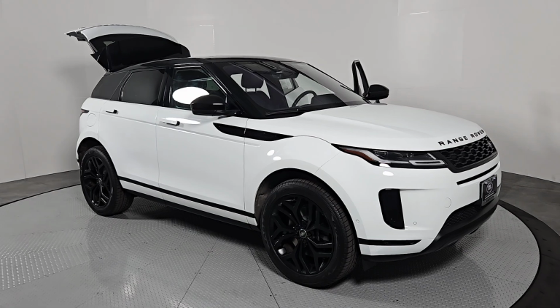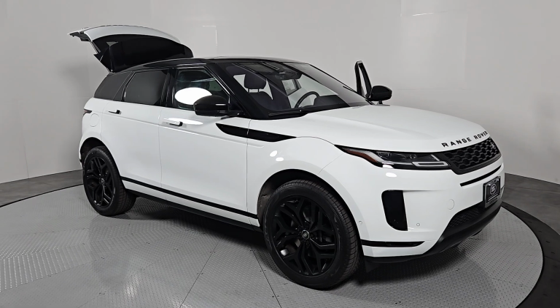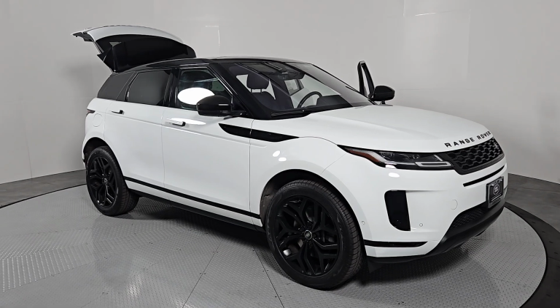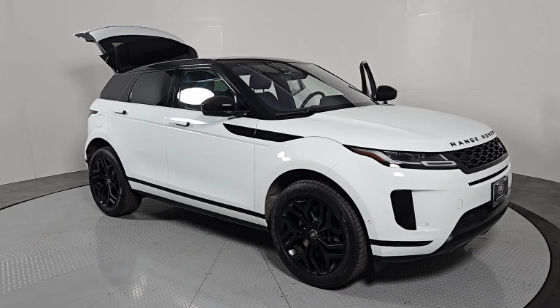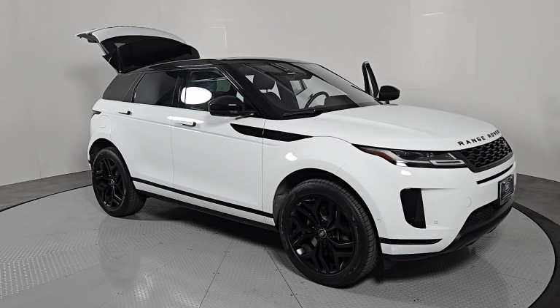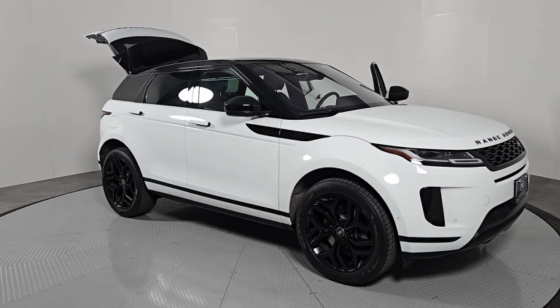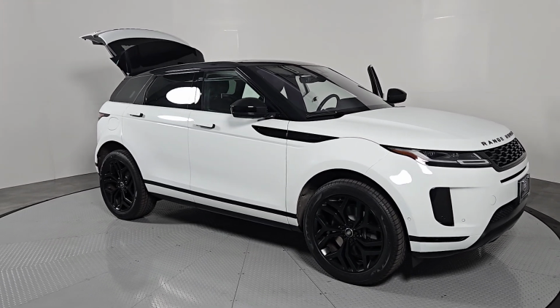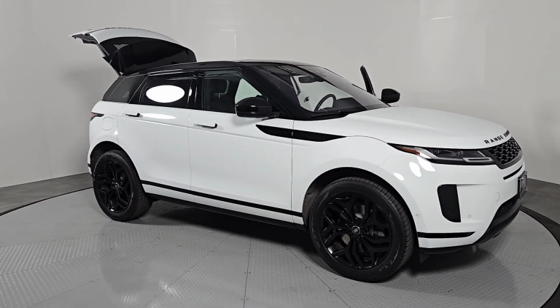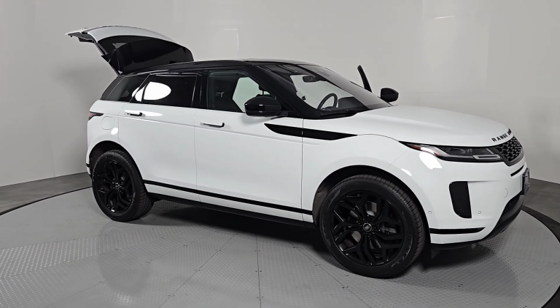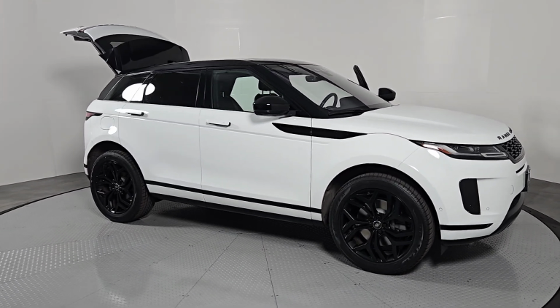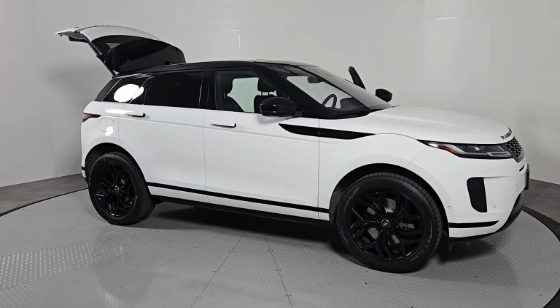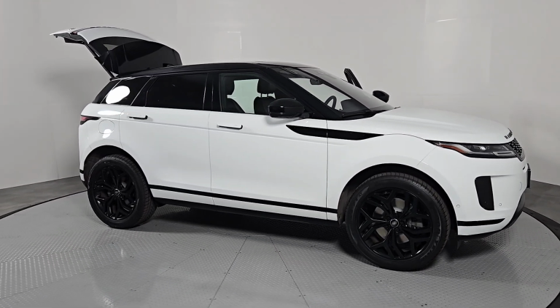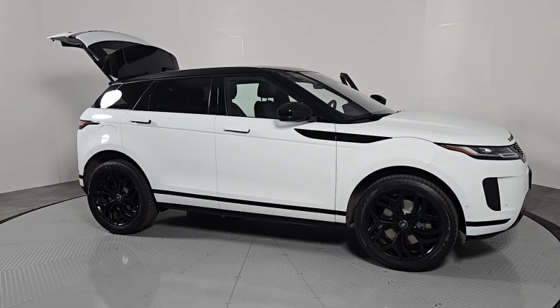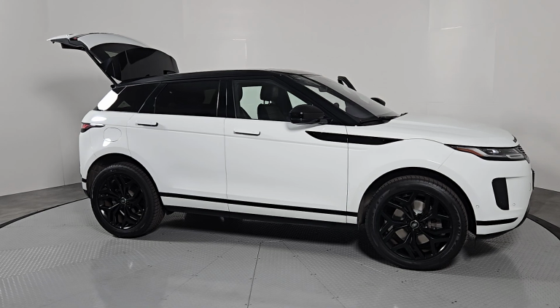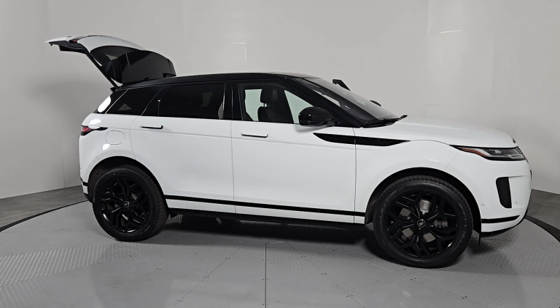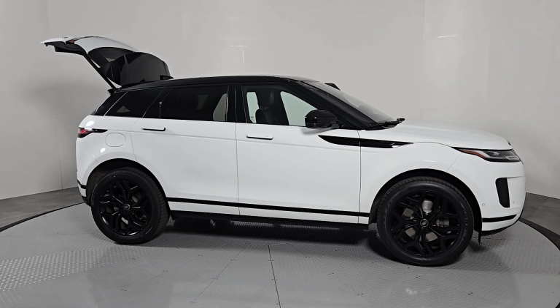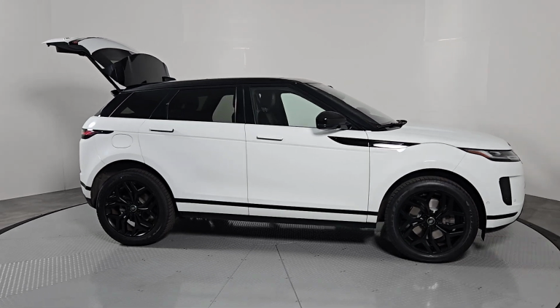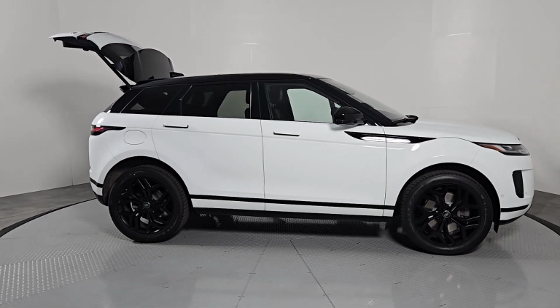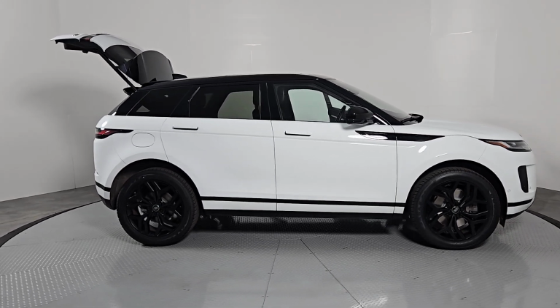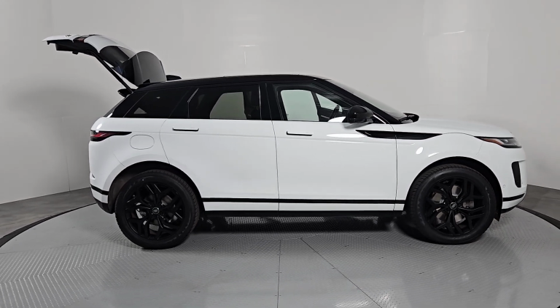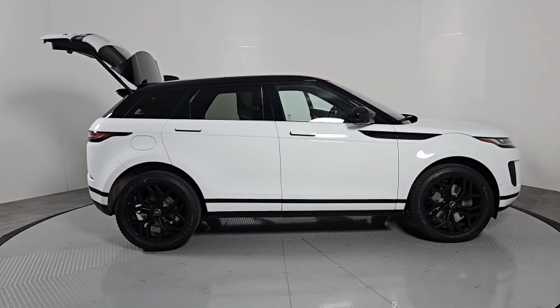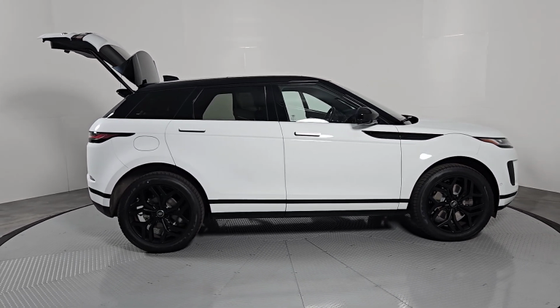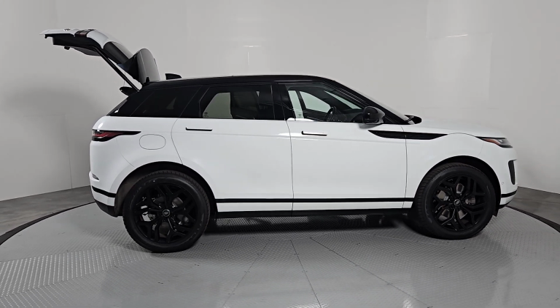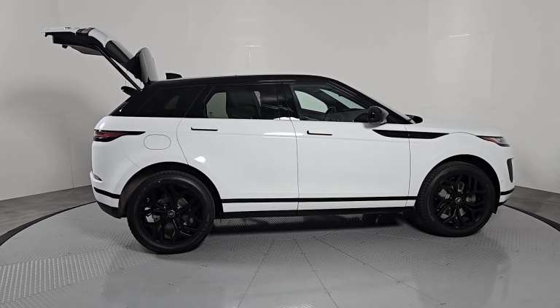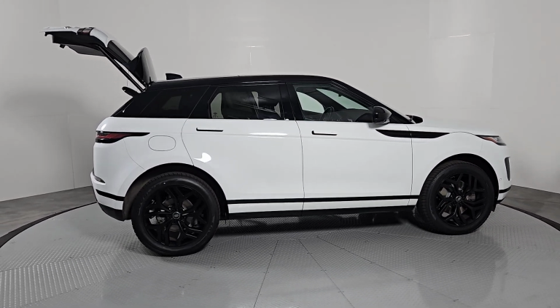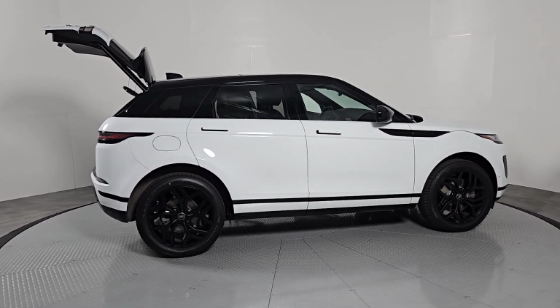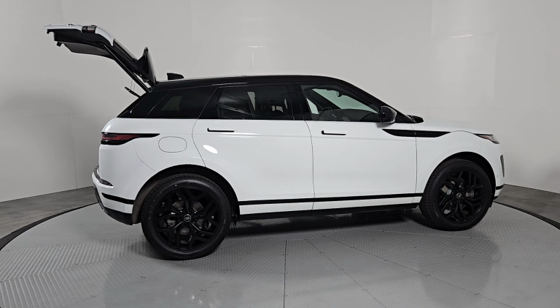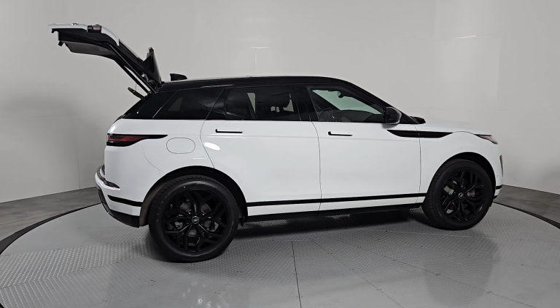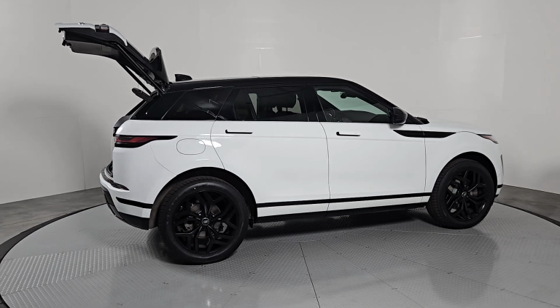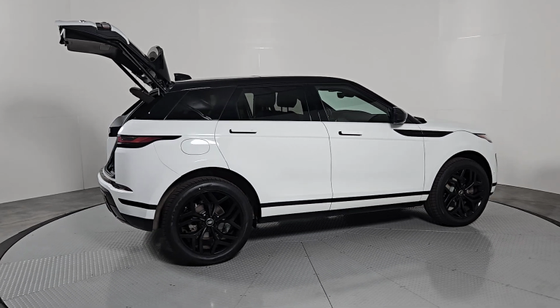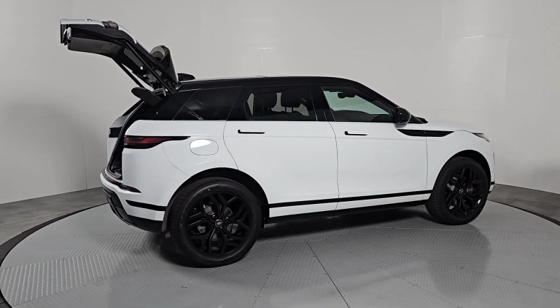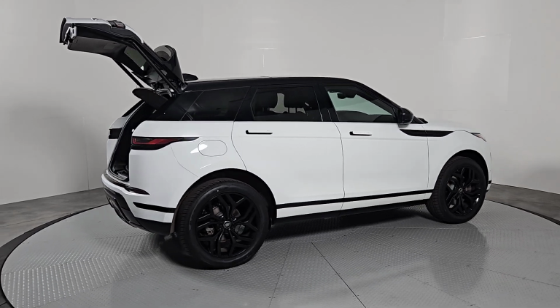Enjoy the view of this 2020 Land Rover Range Rover Evoque. With less than 20,000 miles on the odometer, this vehicle stands out from the rest. Here's a svelte Range Rover Evoque that offers excellence from every vantage point.